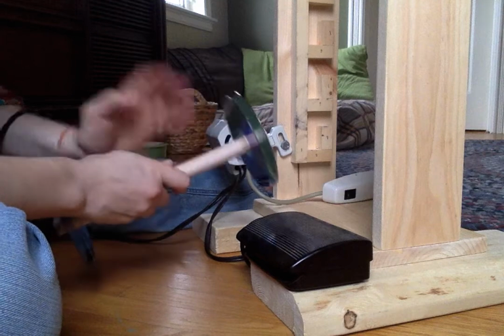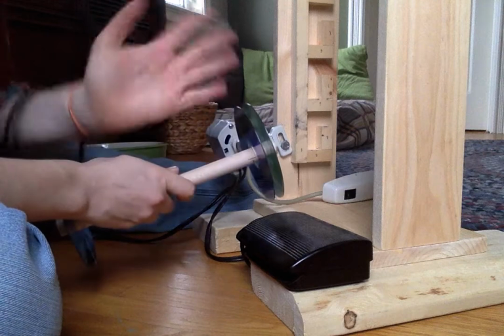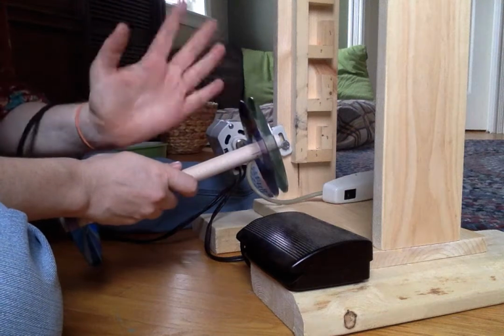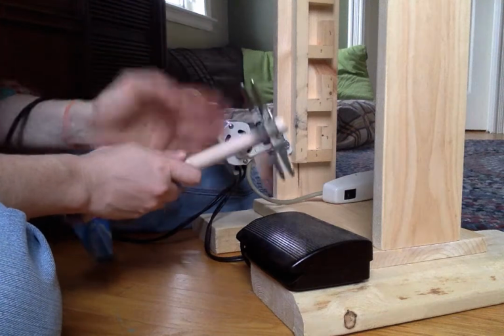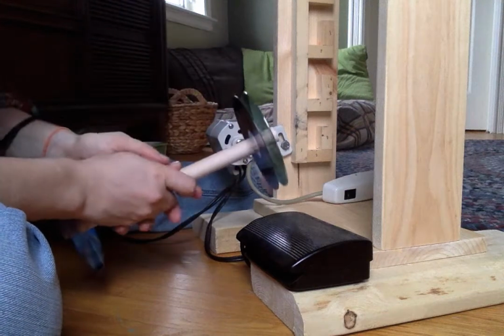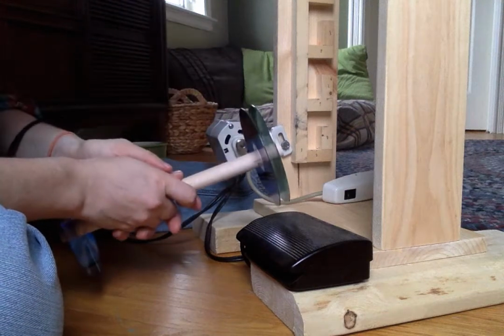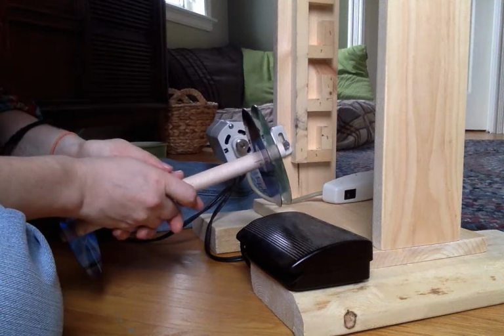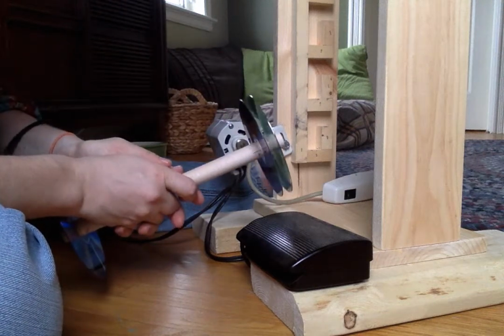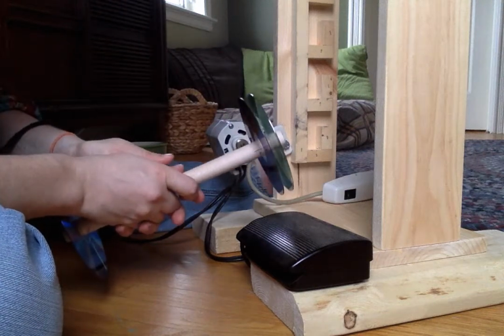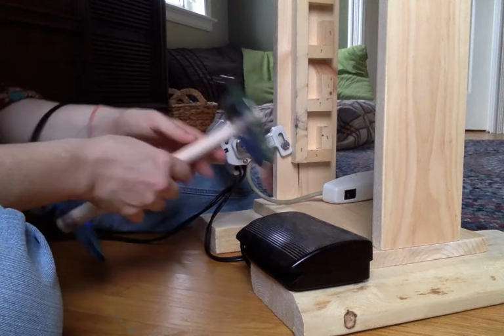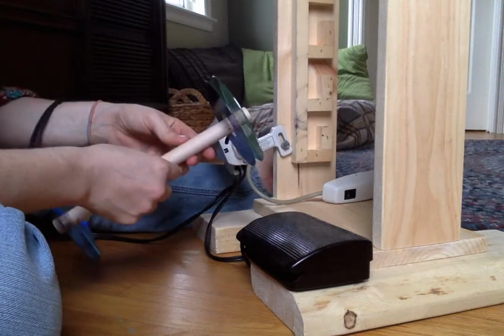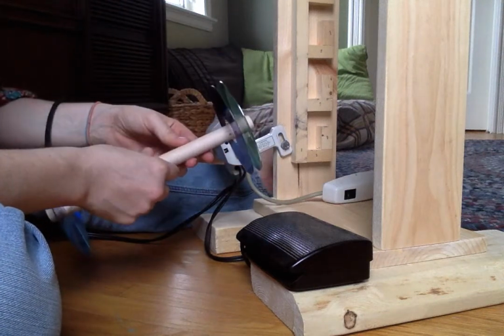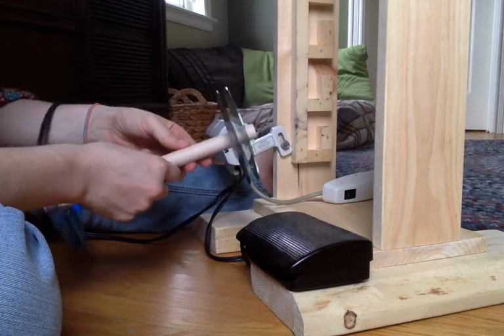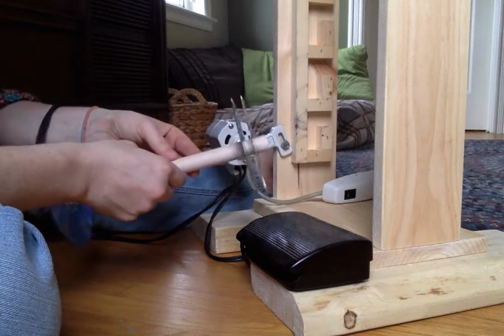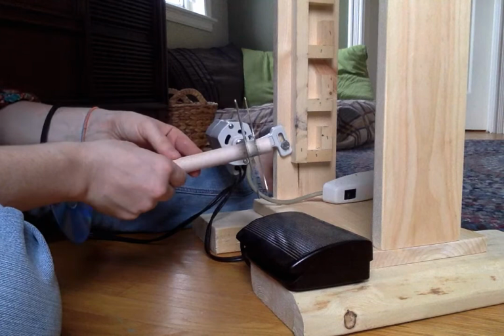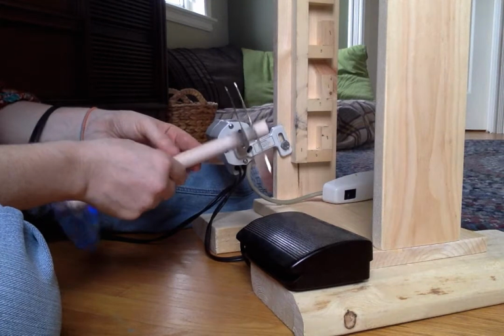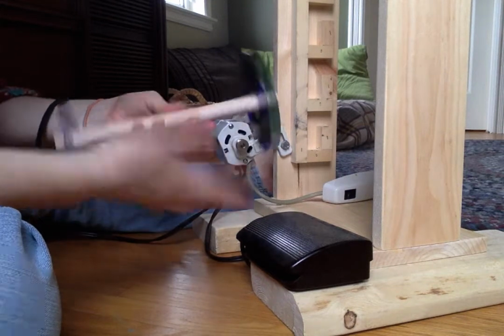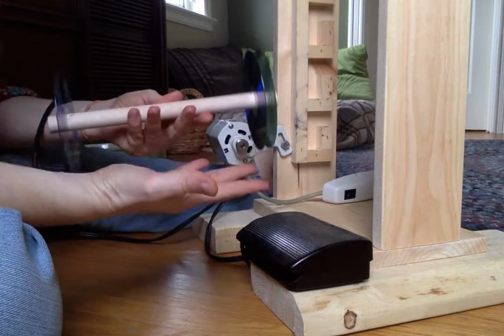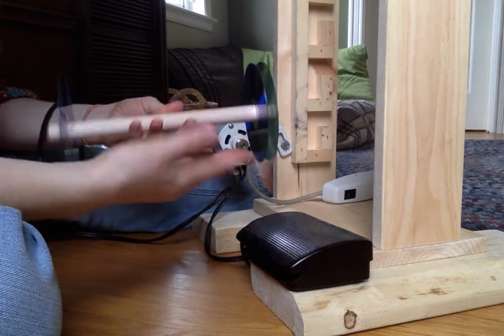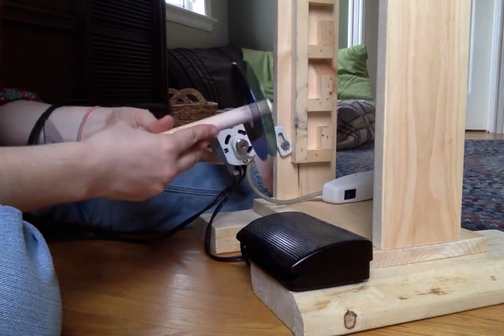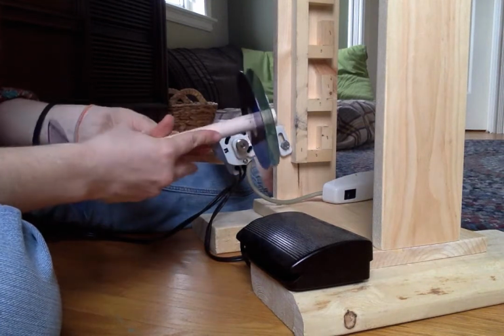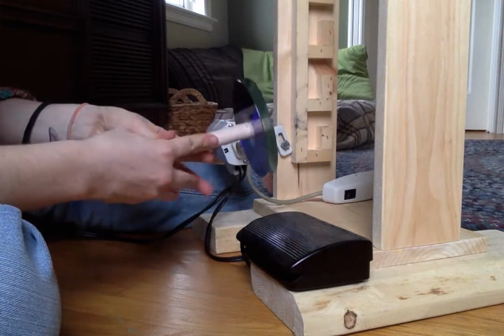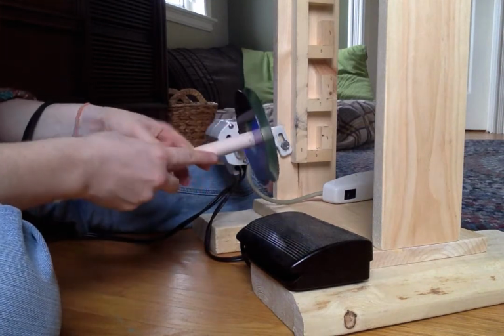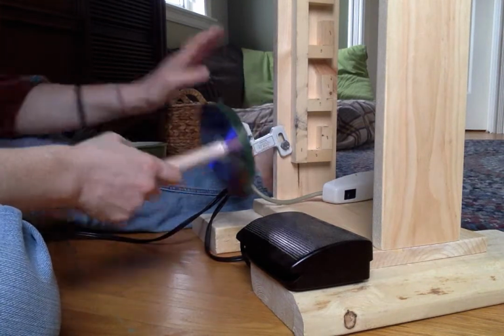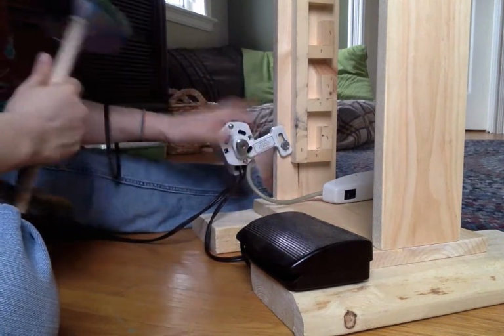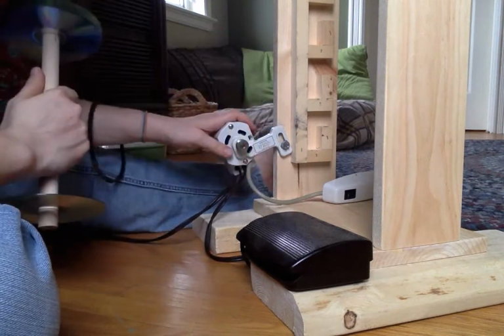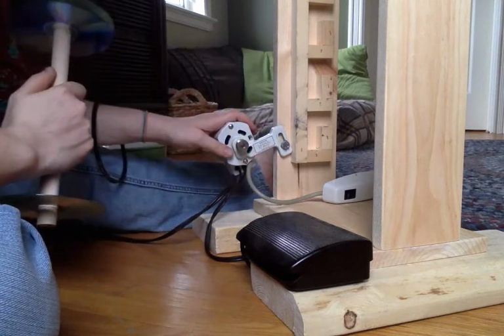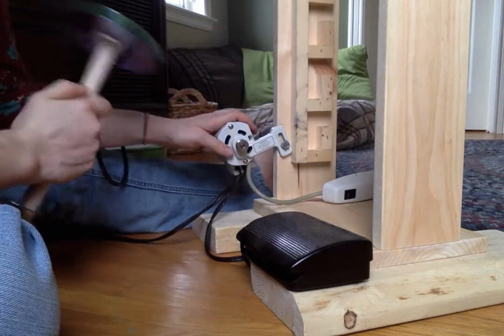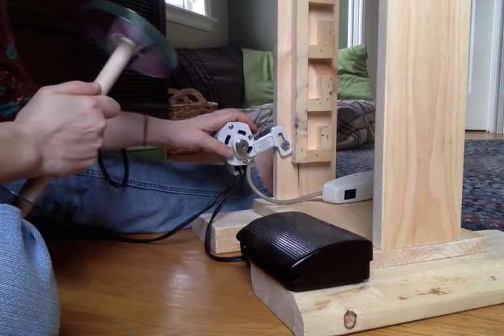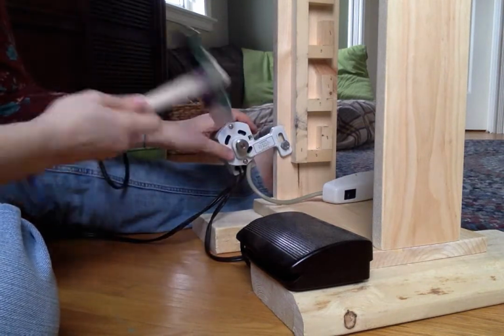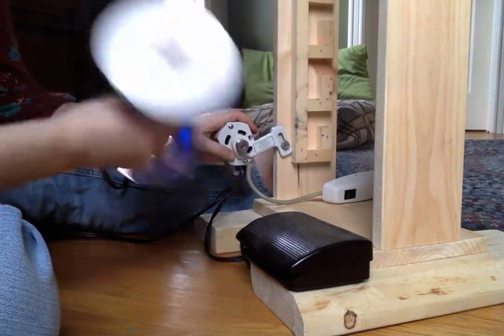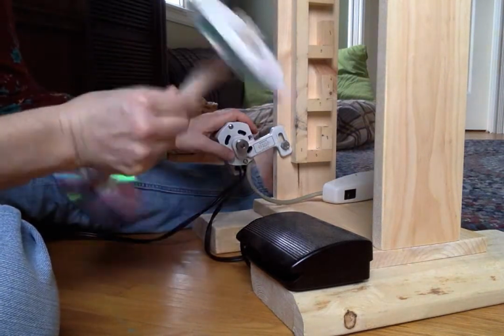Hi everyone, it's Erin from aeadventures.ca. We wanted to make a video to show you guys how the yarn winder works.